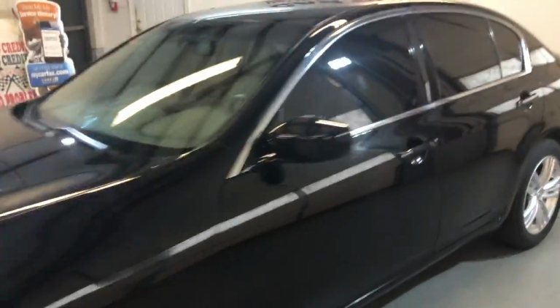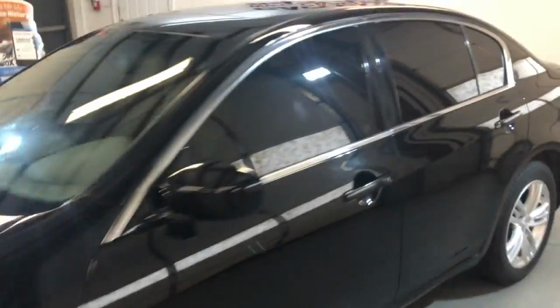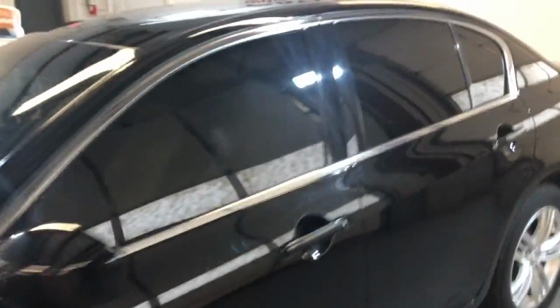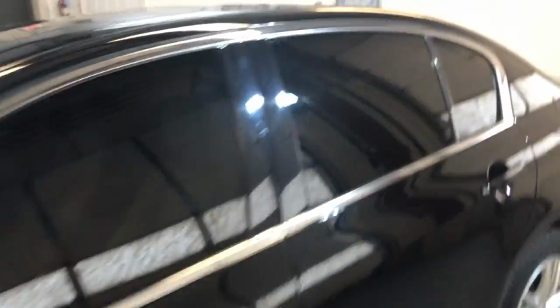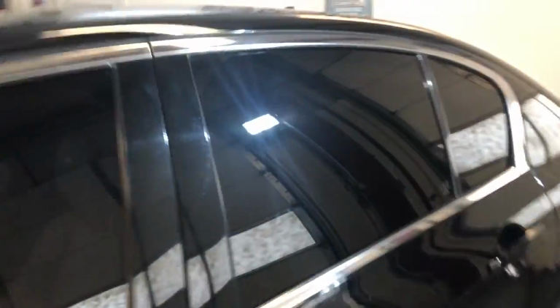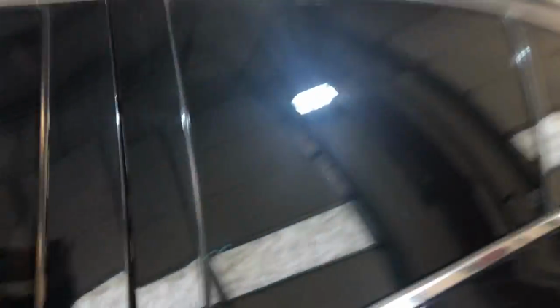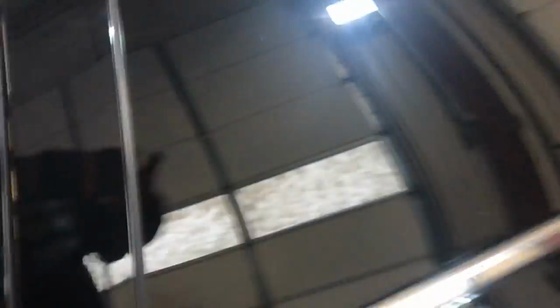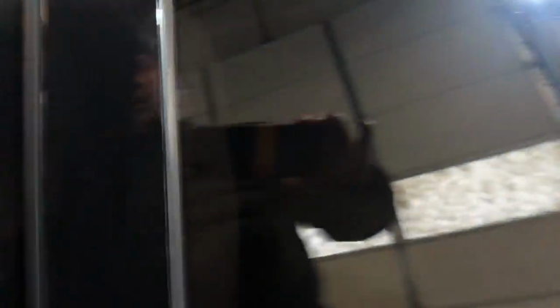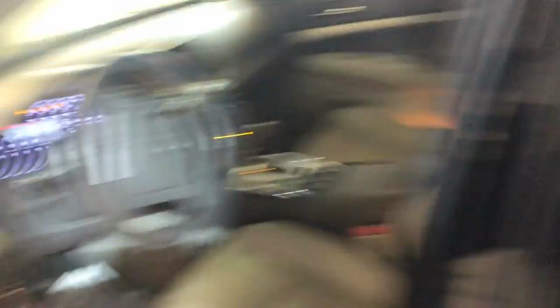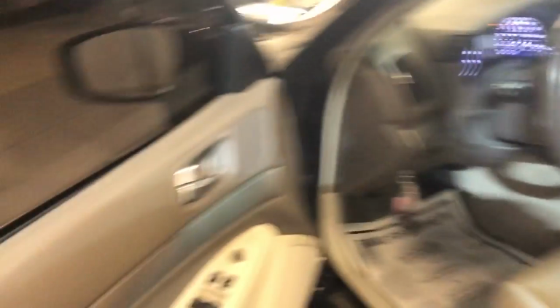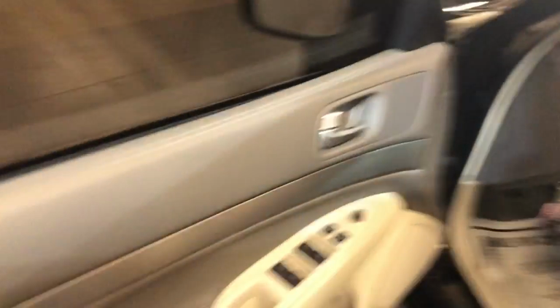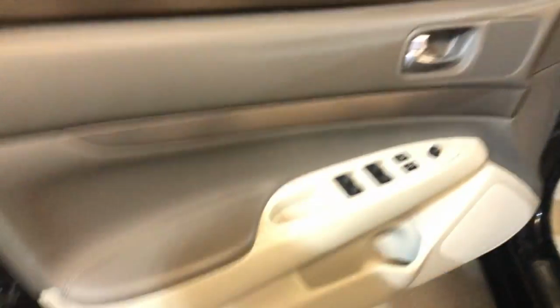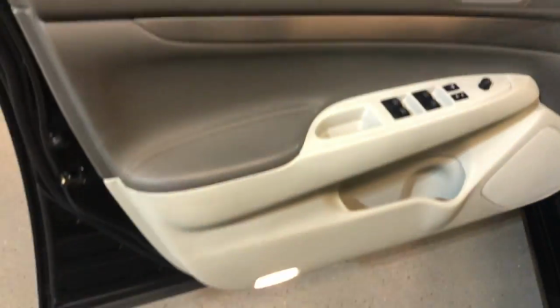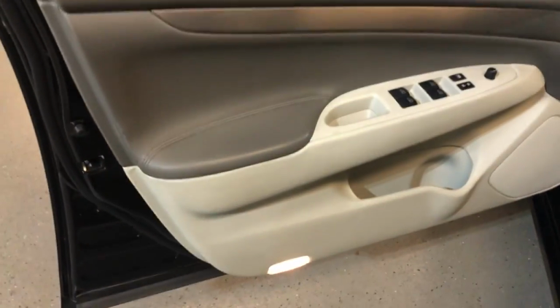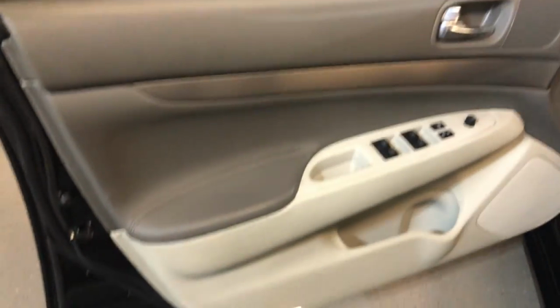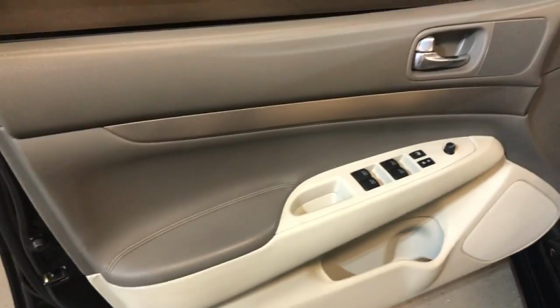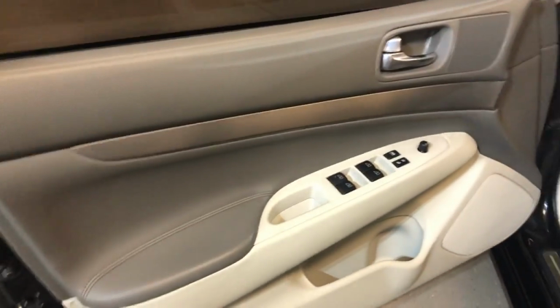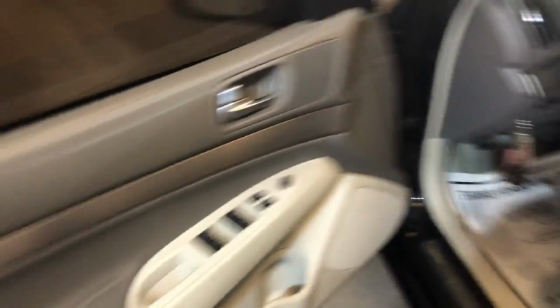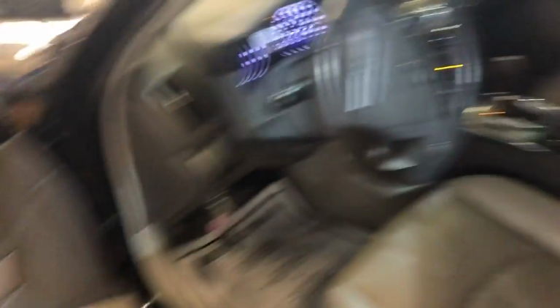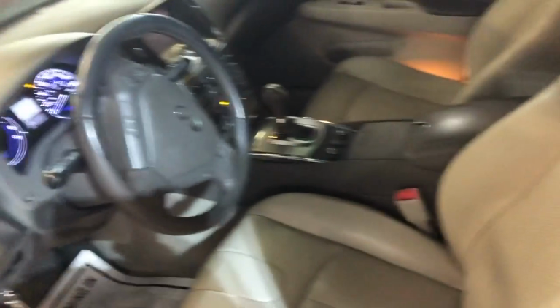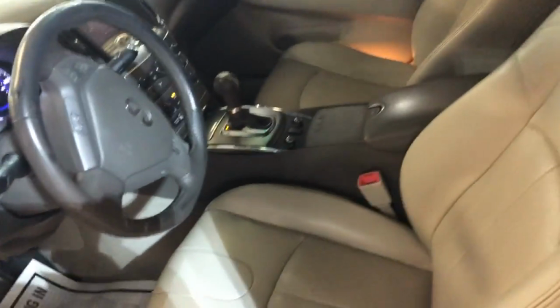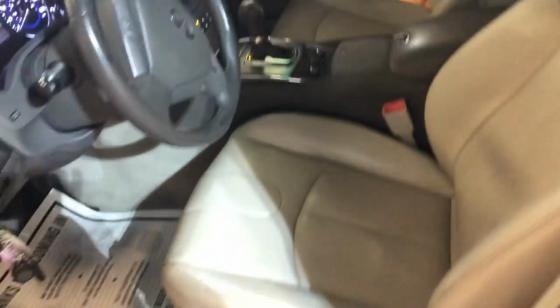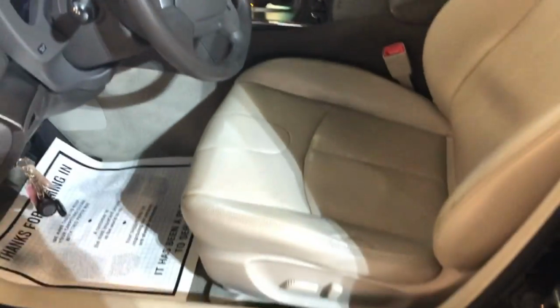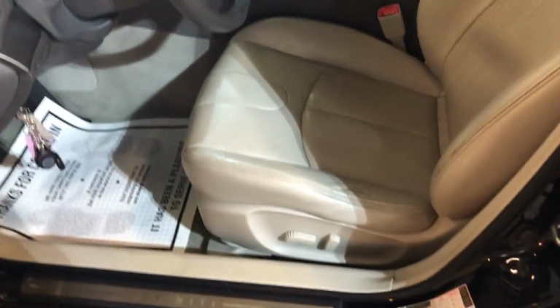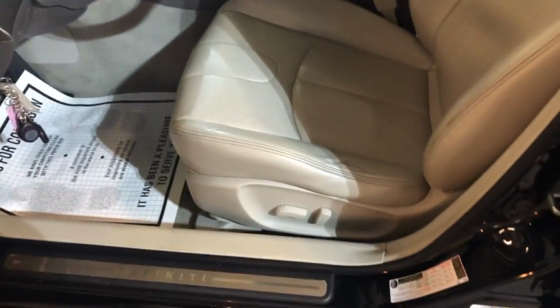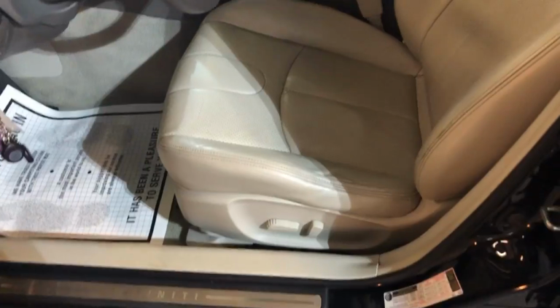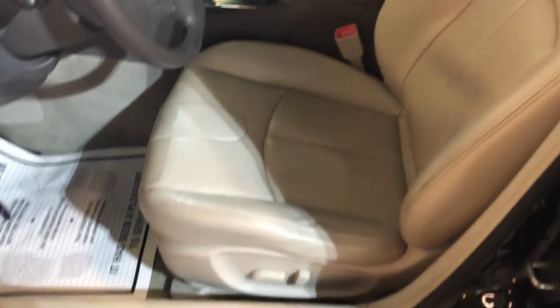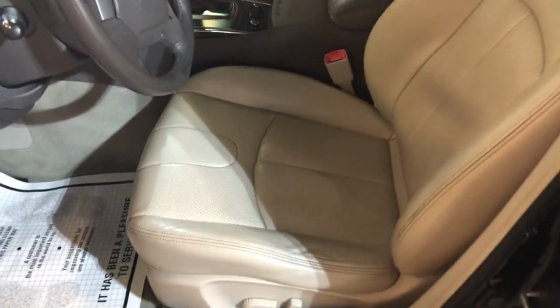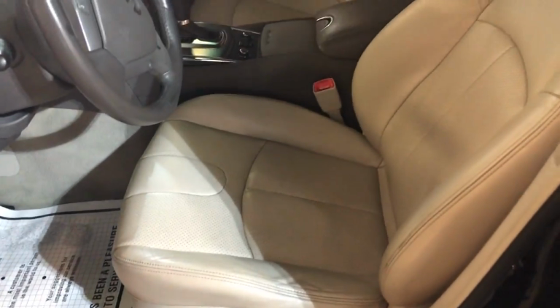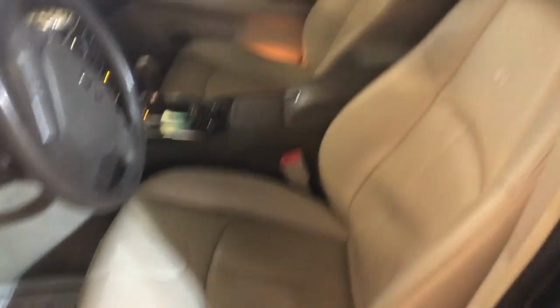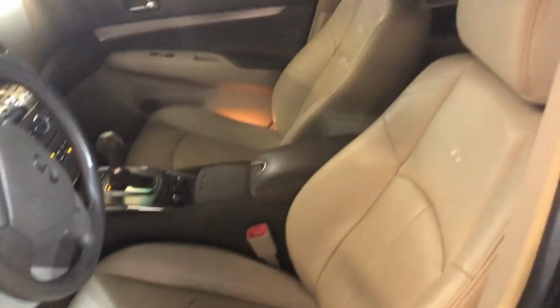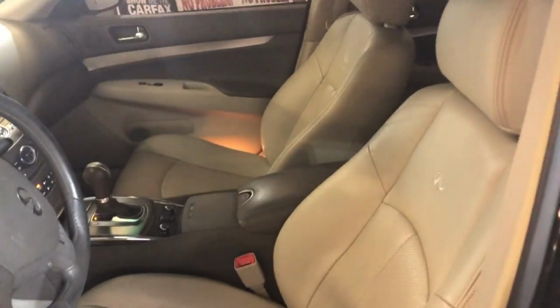Let's take a look inside. It's got power windows, power locks, power mirrors, power memory seats, leather interior, and heated seats.